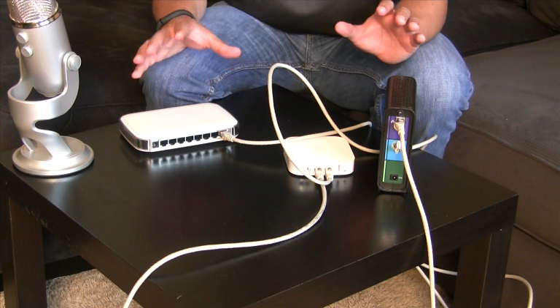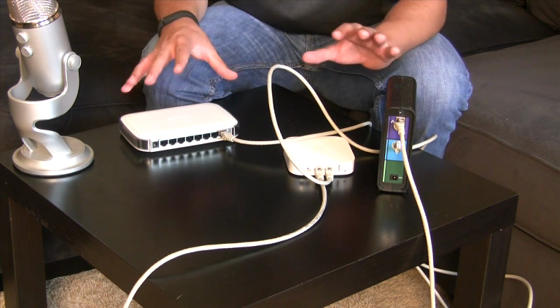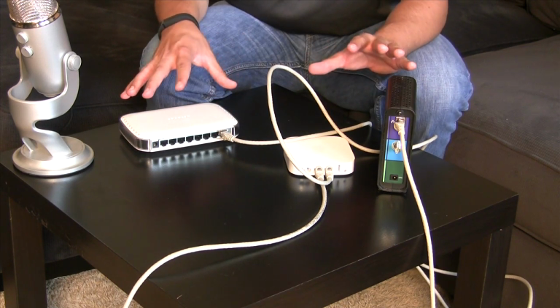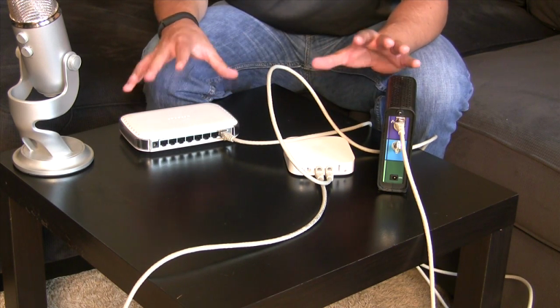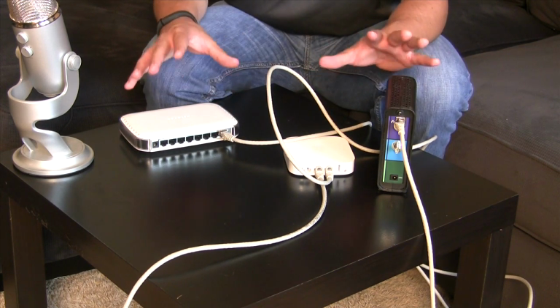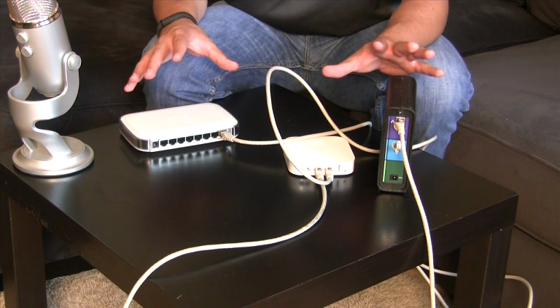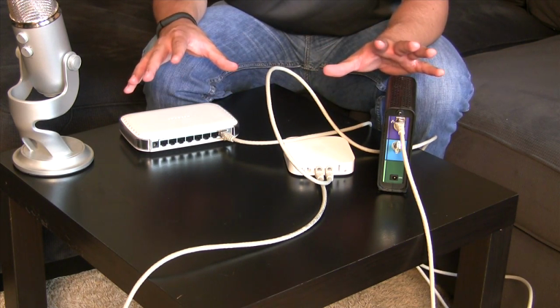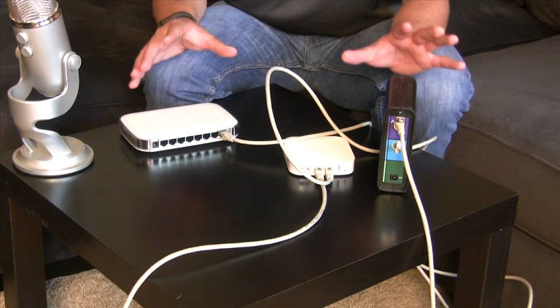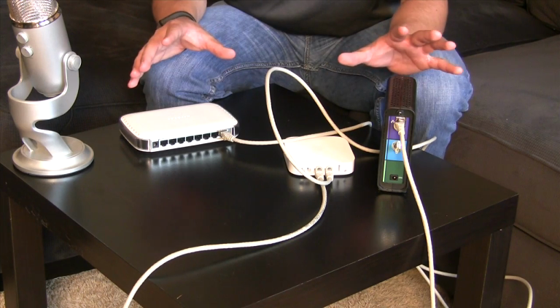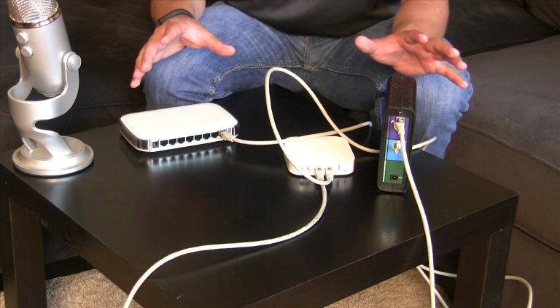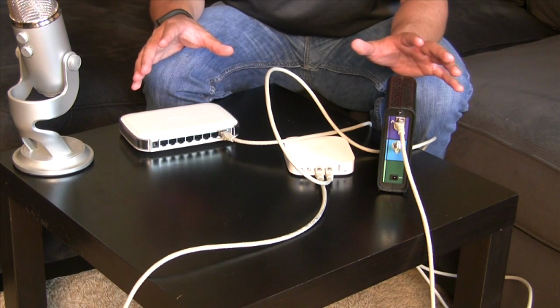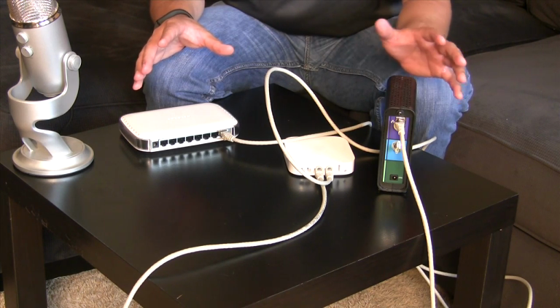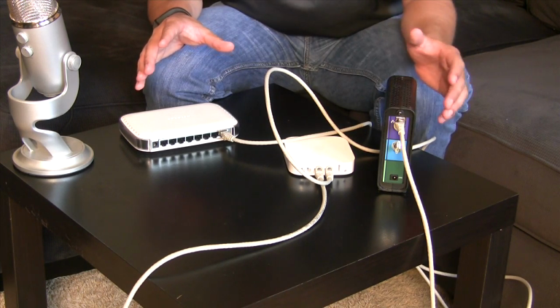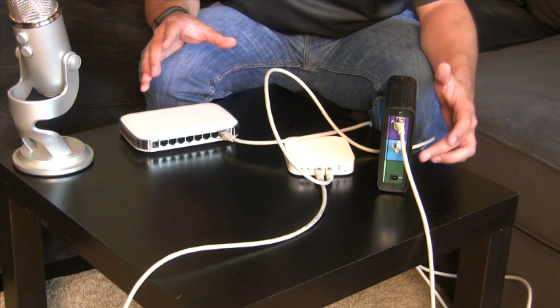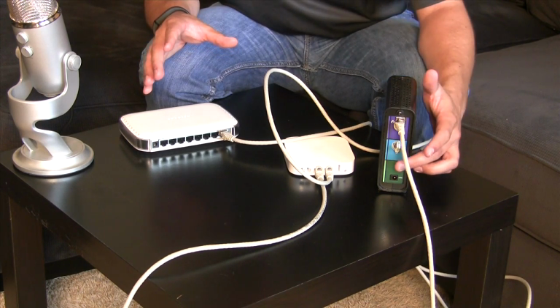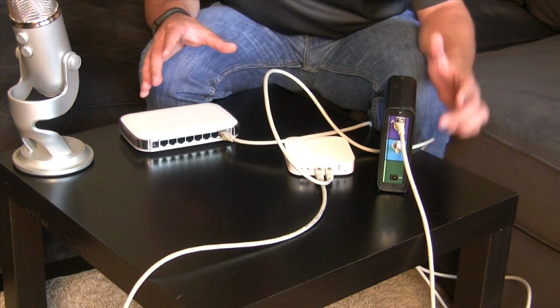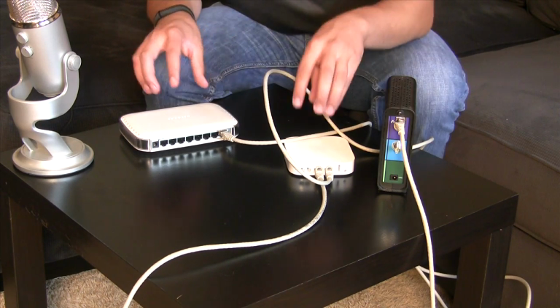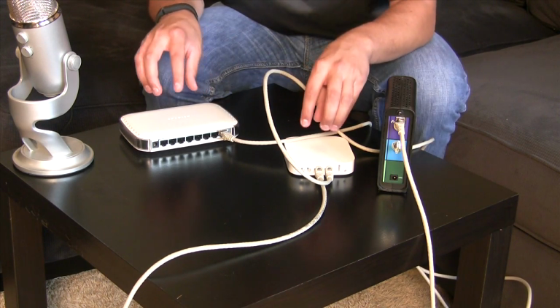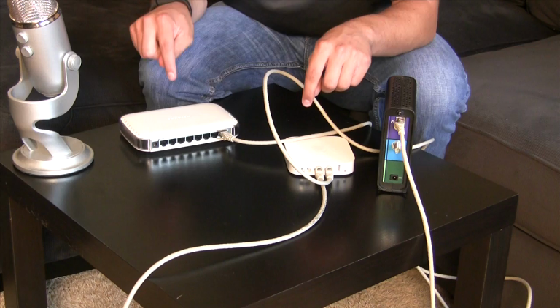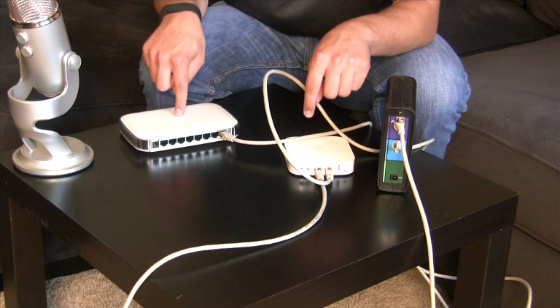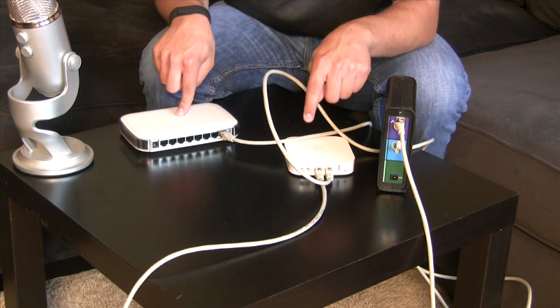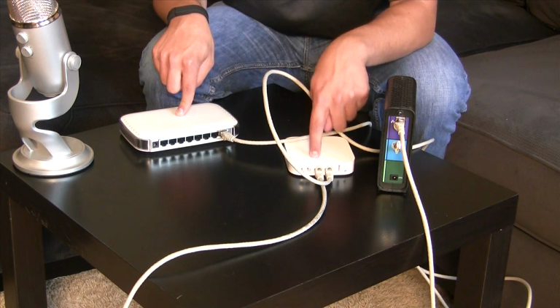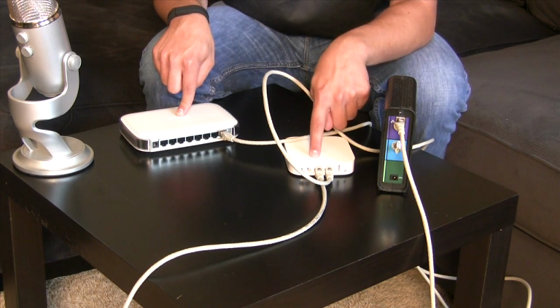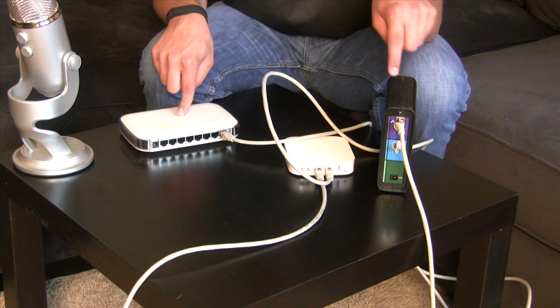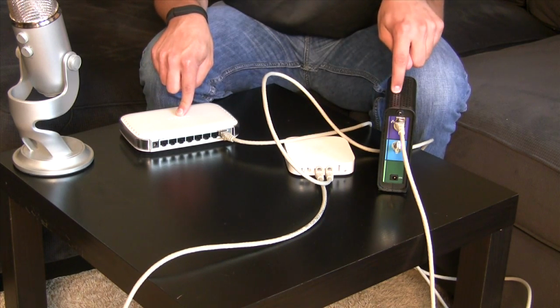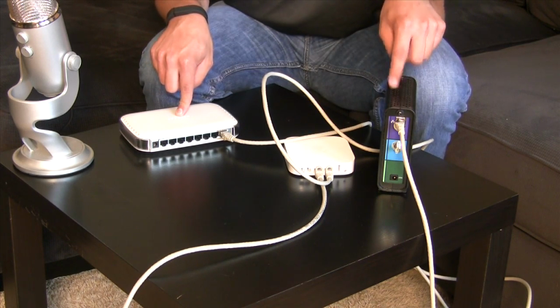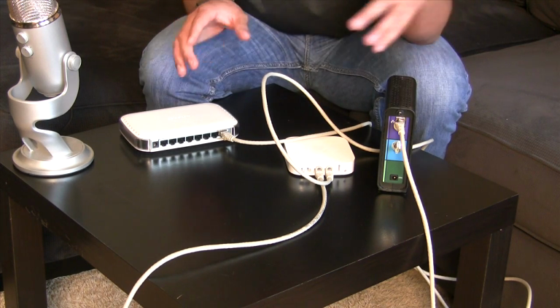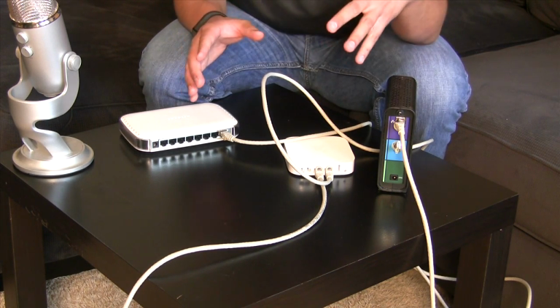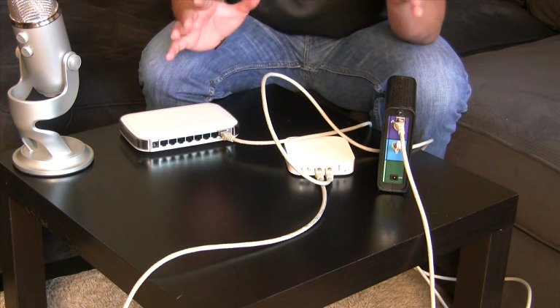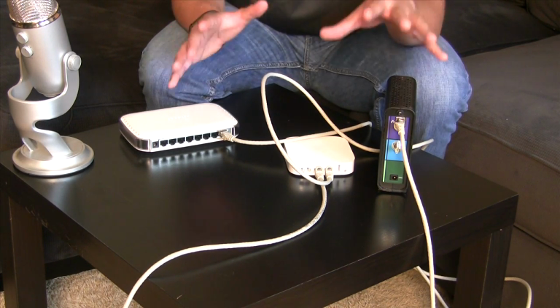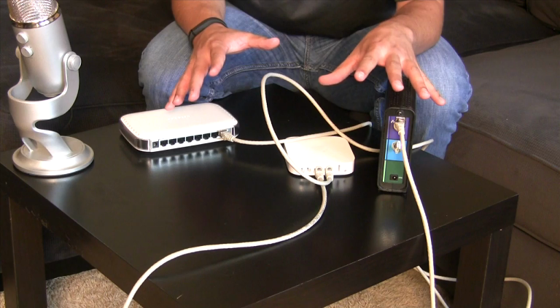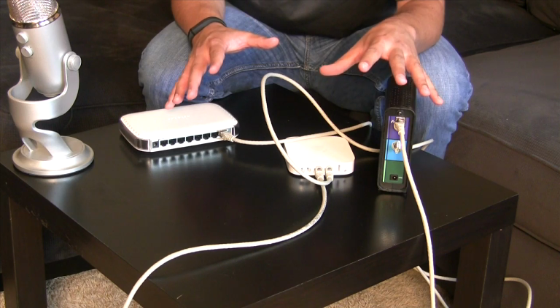Now after I have all this set up, now is when I power things on. I would plug in my switch first, then my router, and then my modem — power it all up and you should be all set to go.